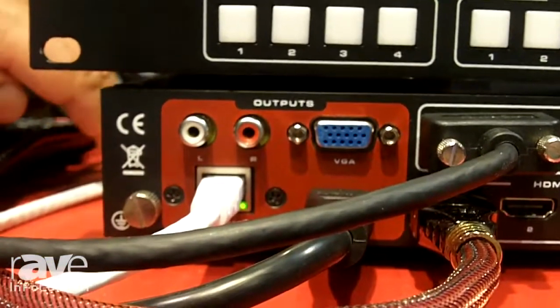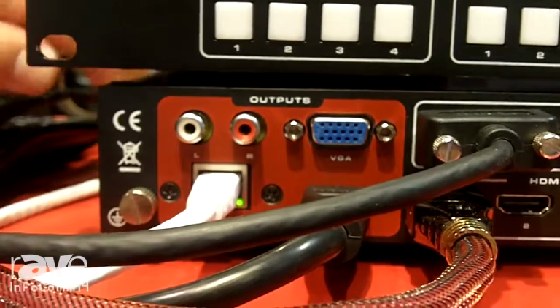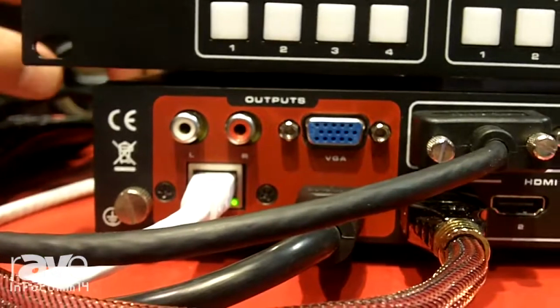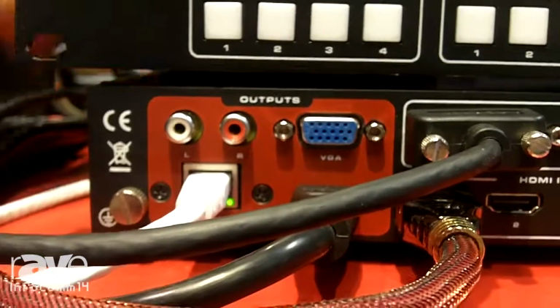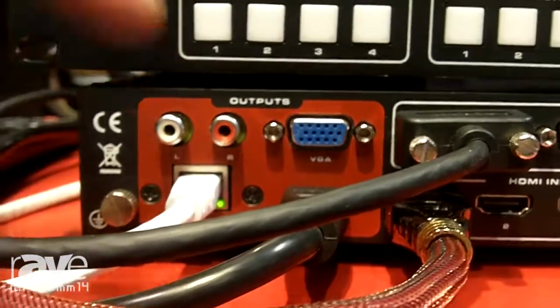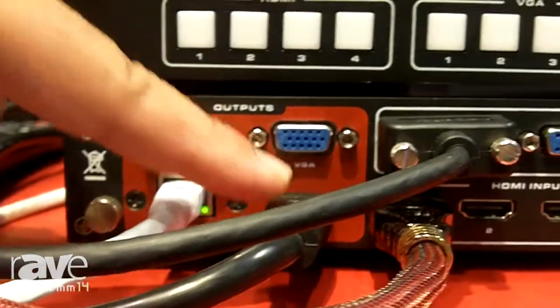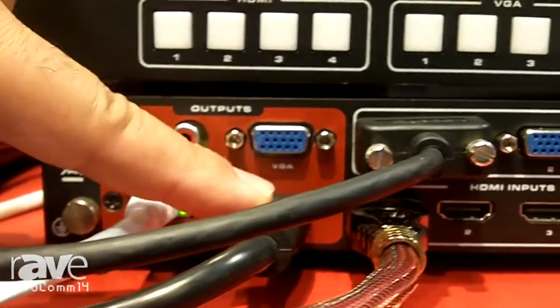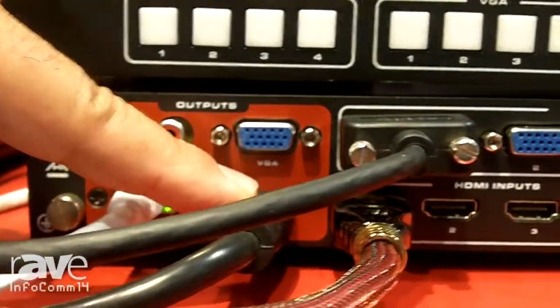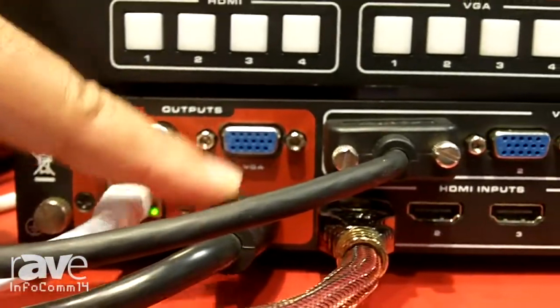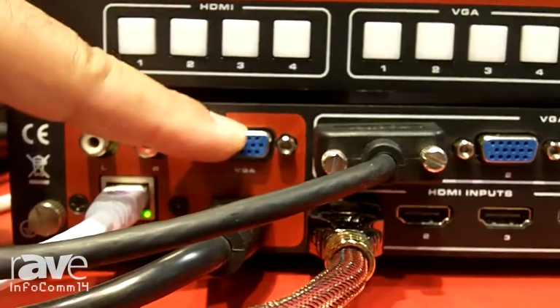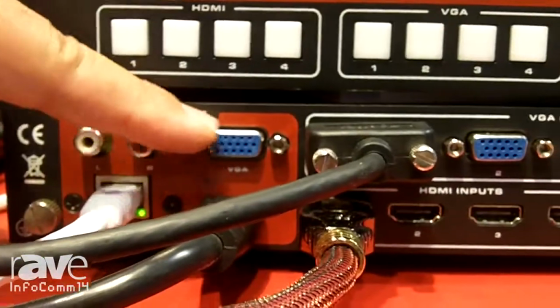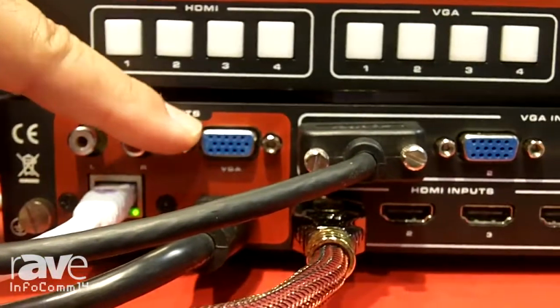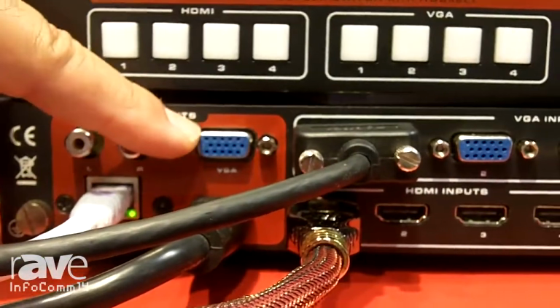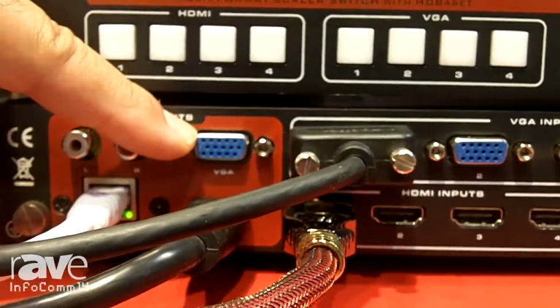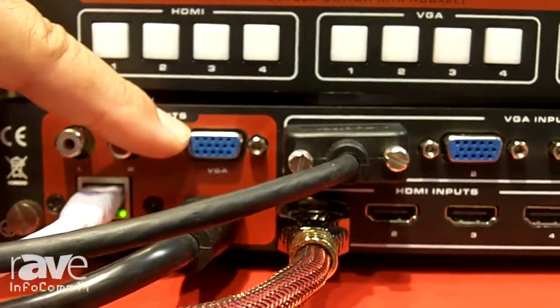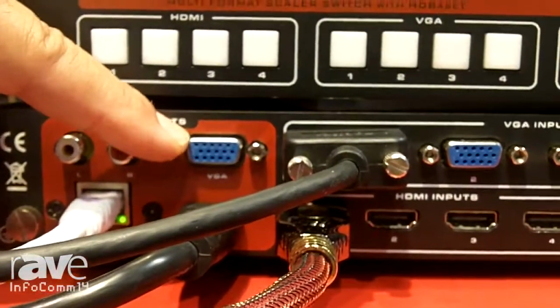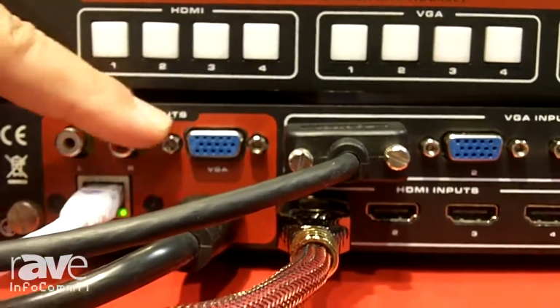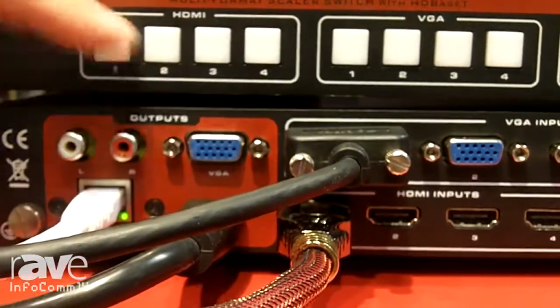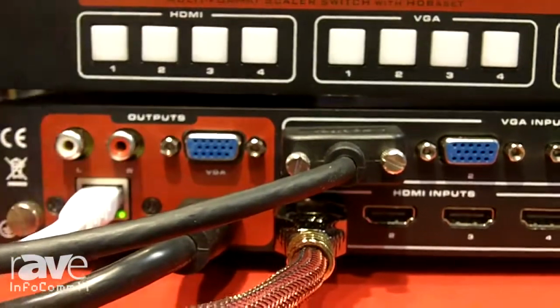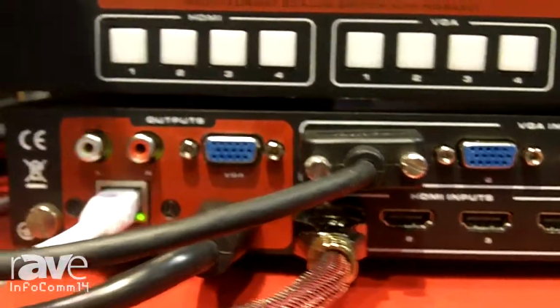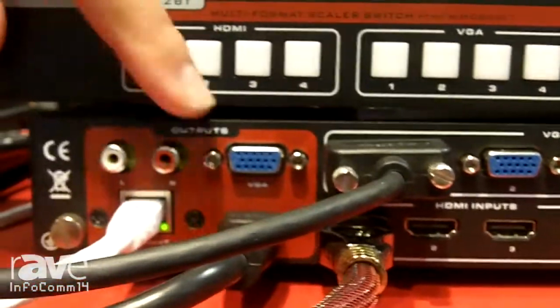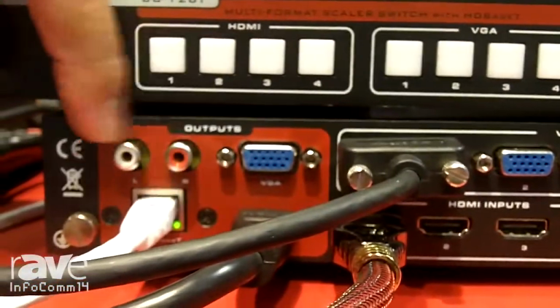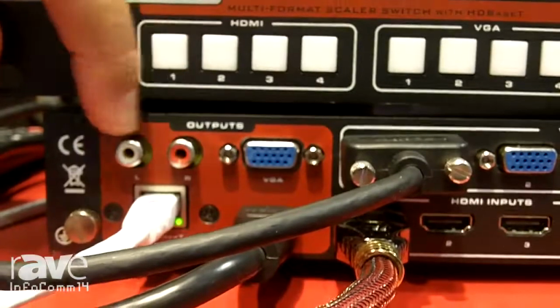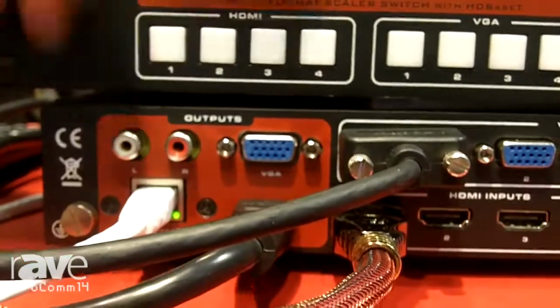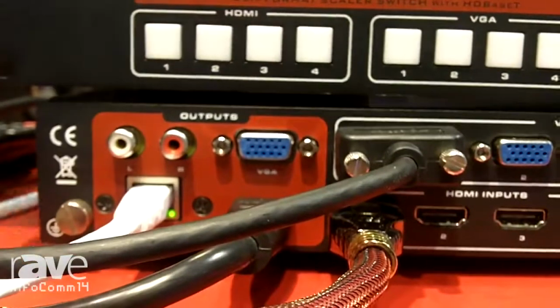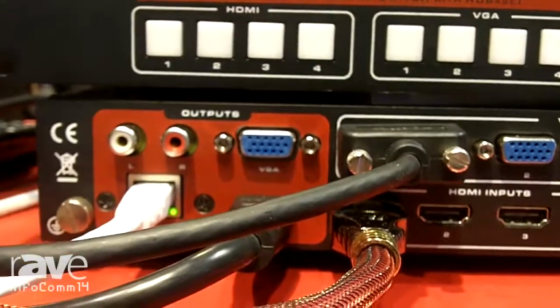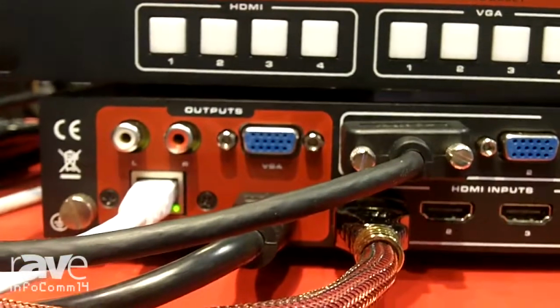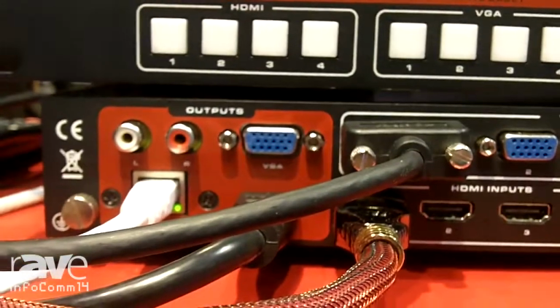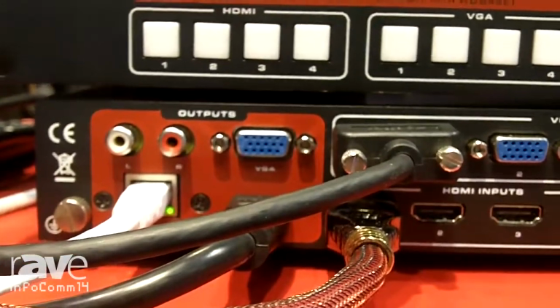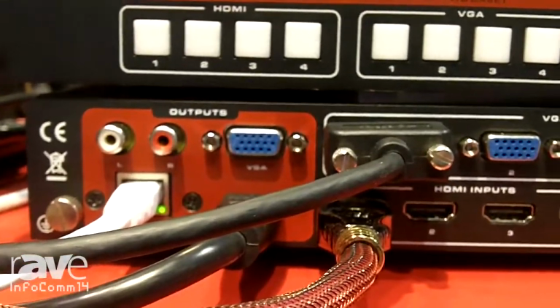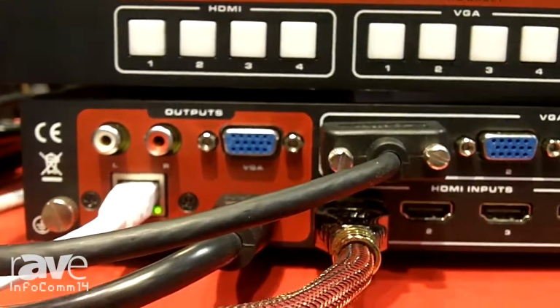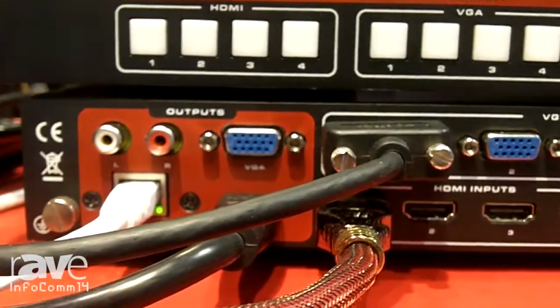Receivers as well. You also have an HDMI output, a VGA analog output, and a line level output.